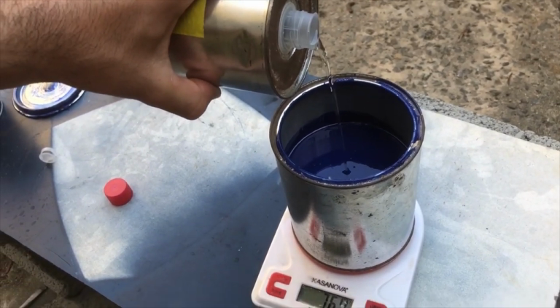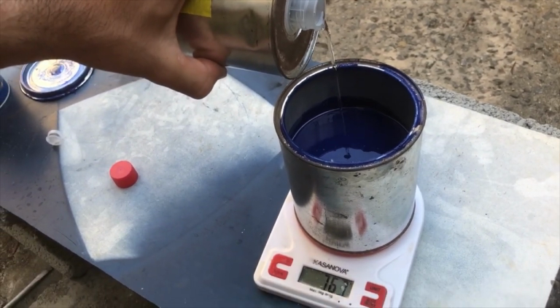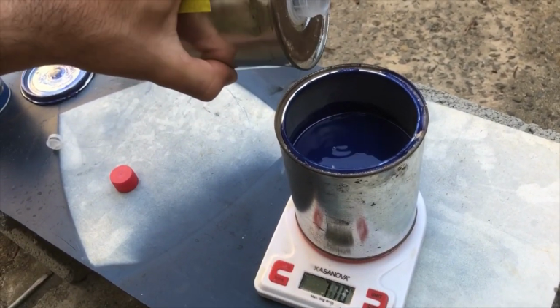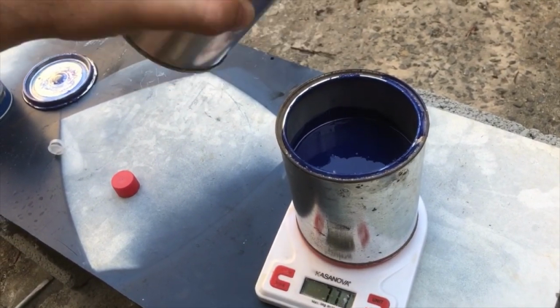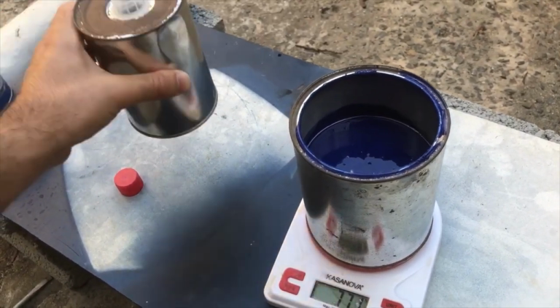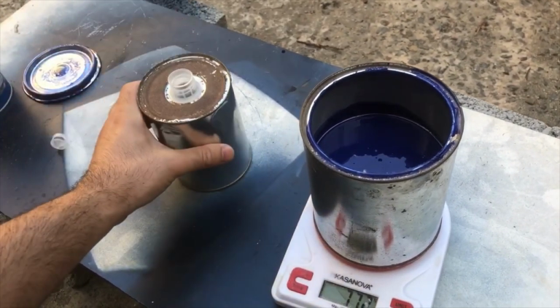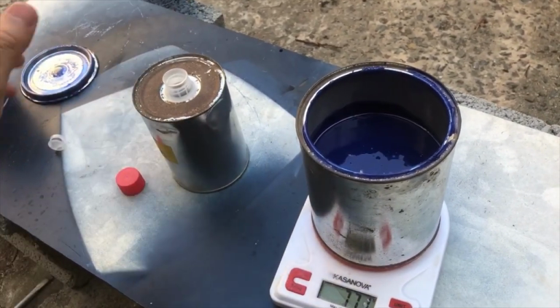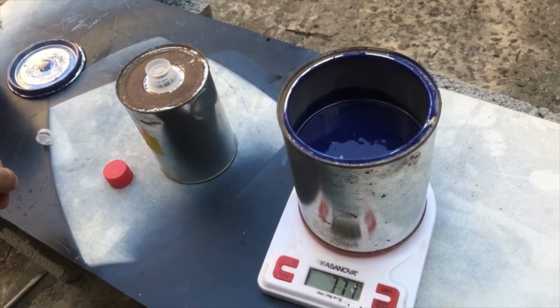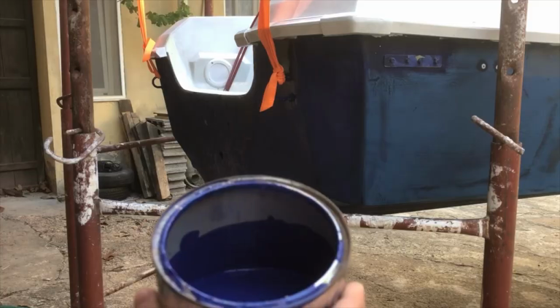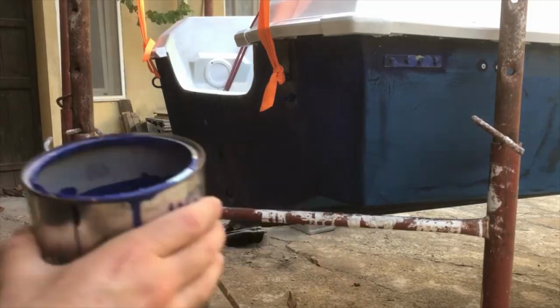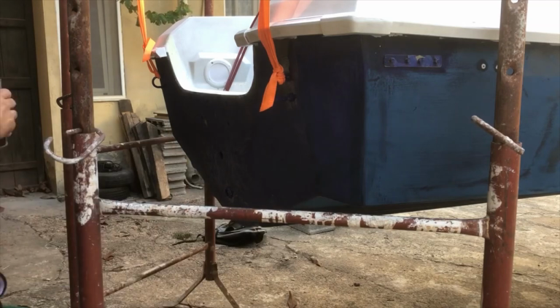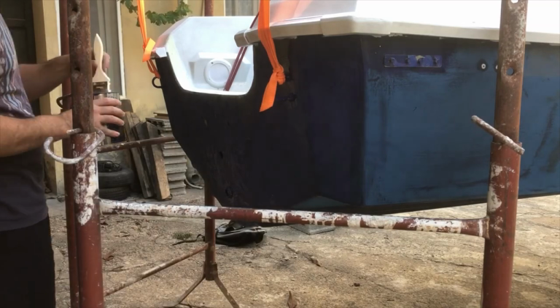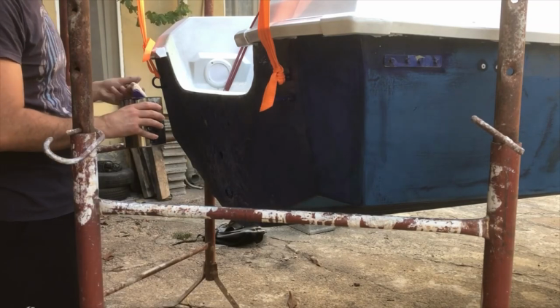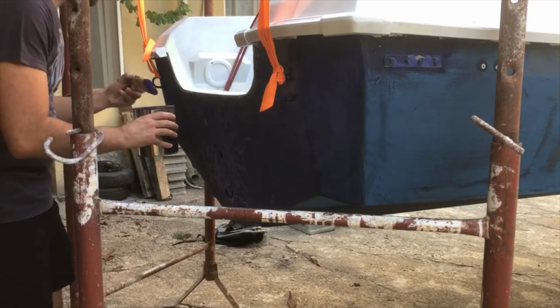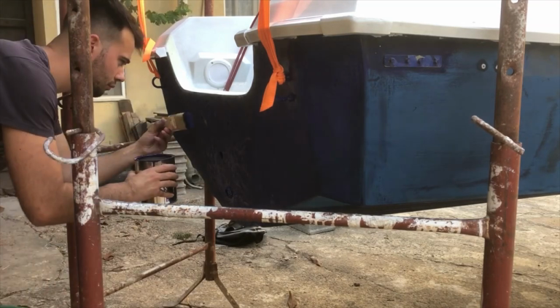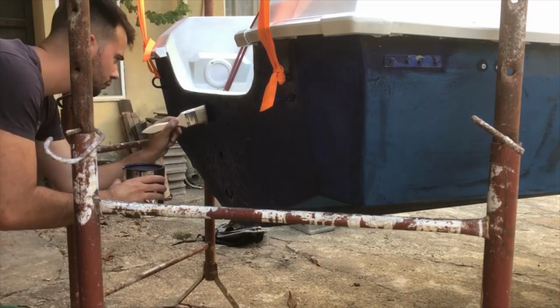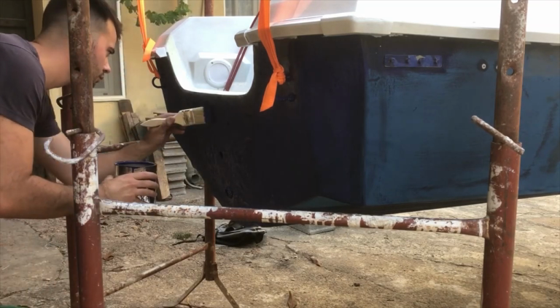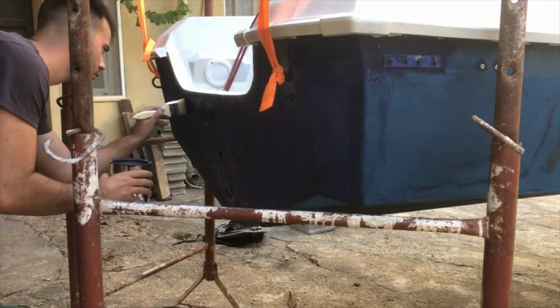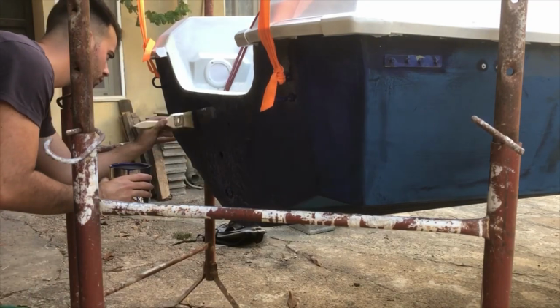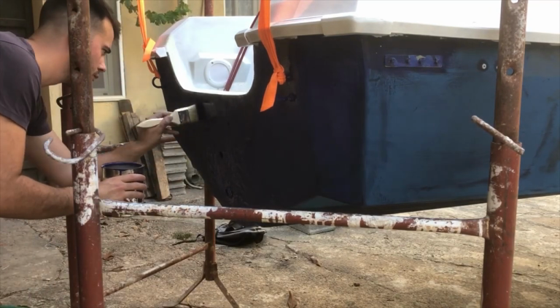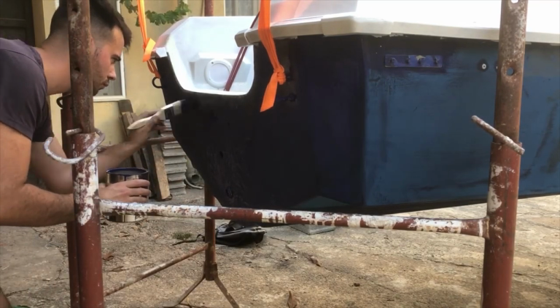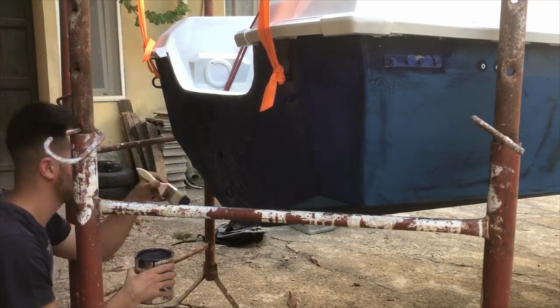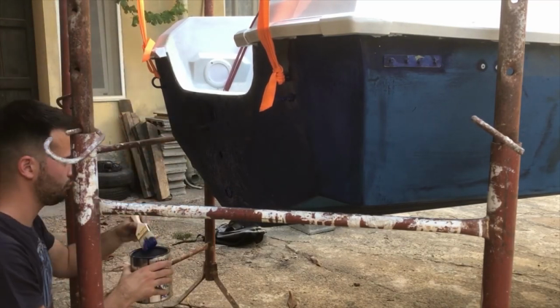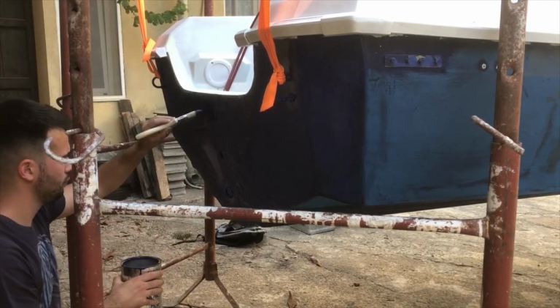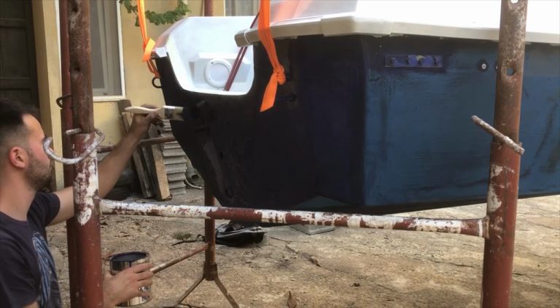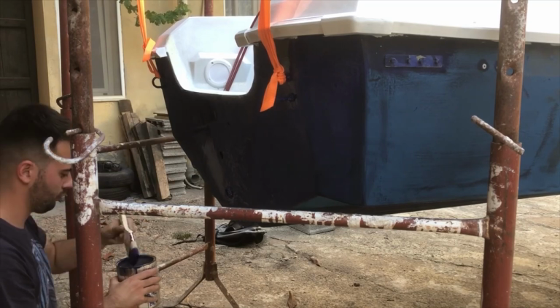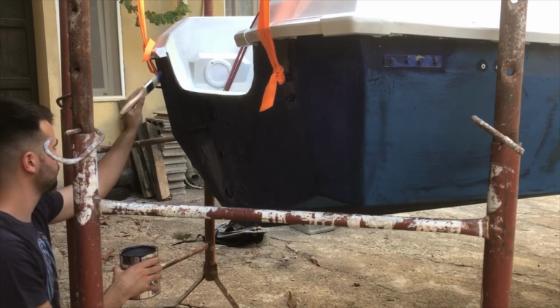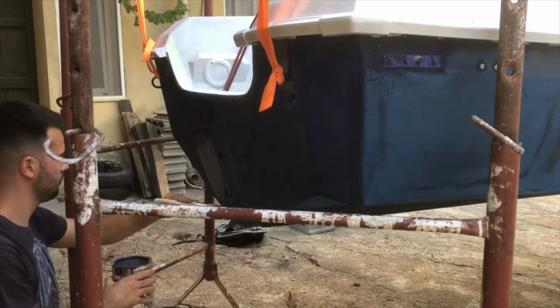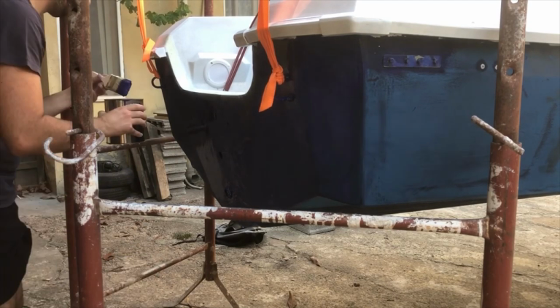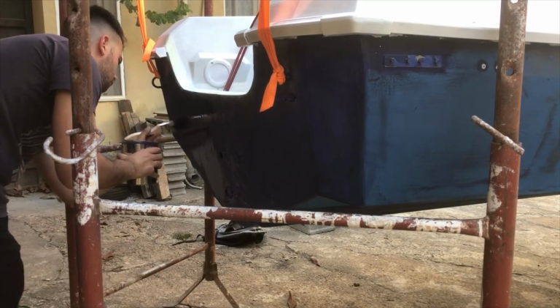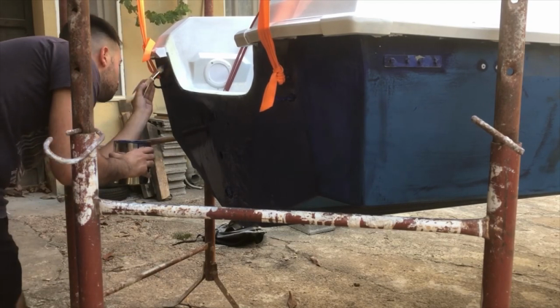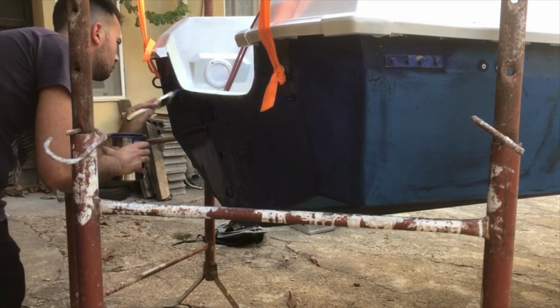After cleaning away the dust, I started painting the hull using the same synthetic paint I used for the other parts in my old videos. It was a two-component polyurethane paint, this time in blue.